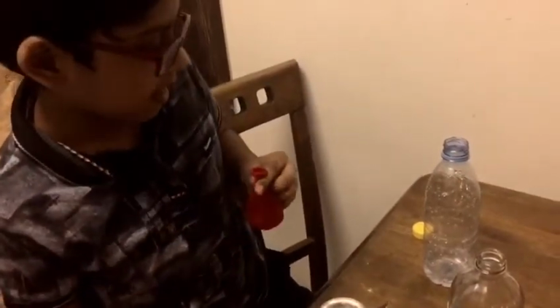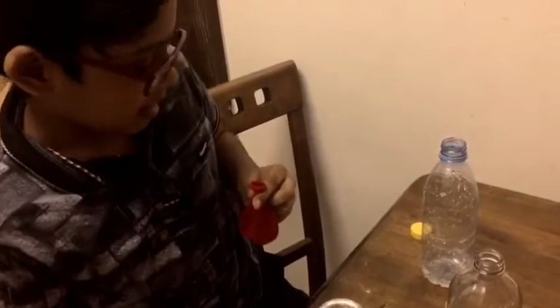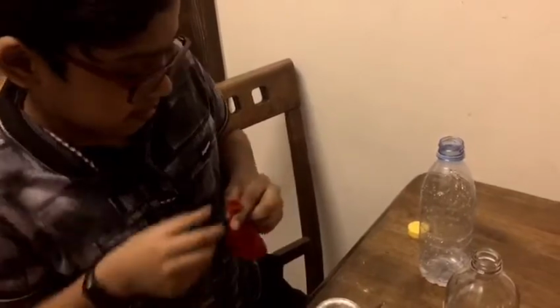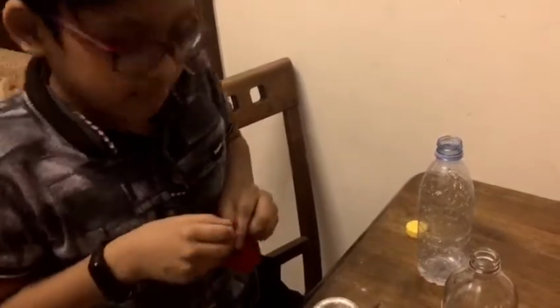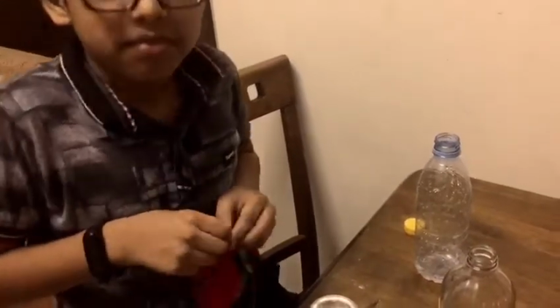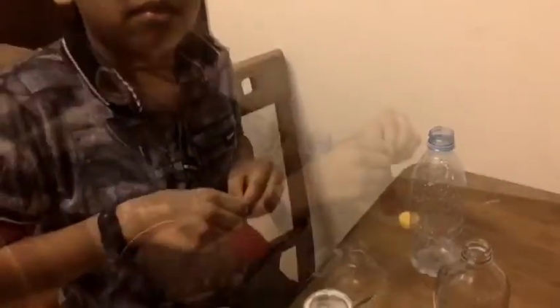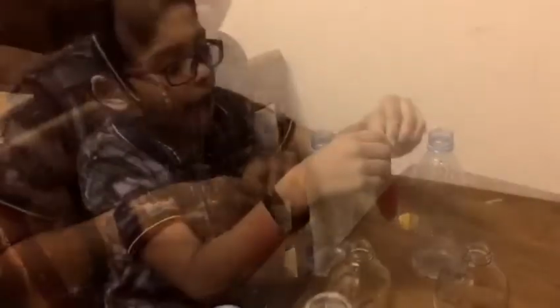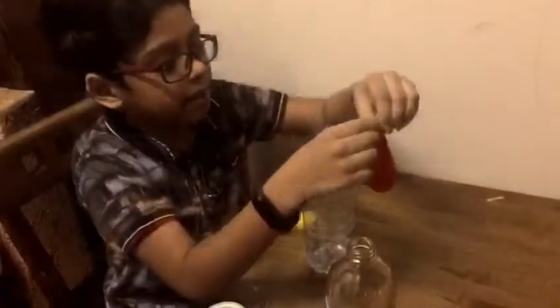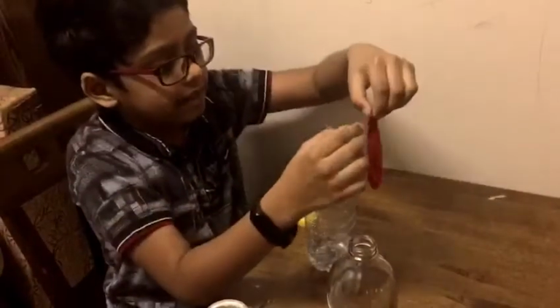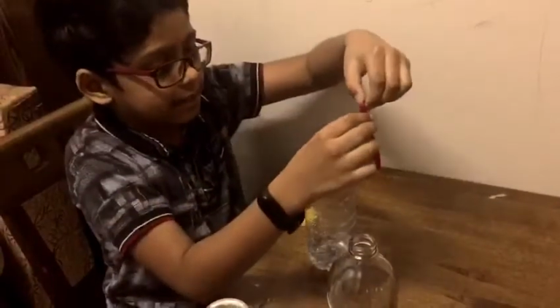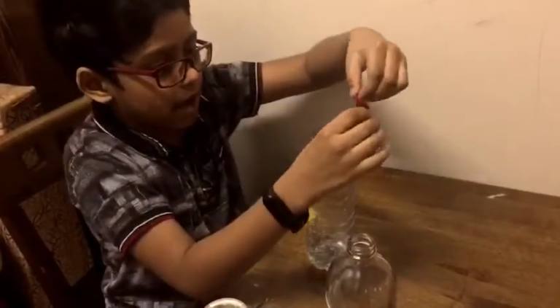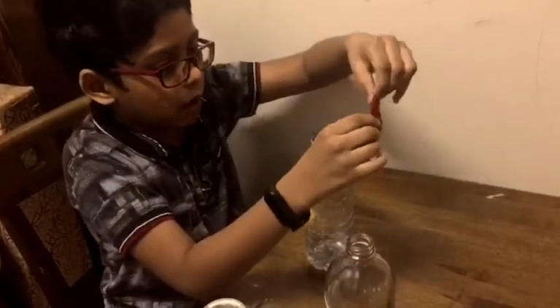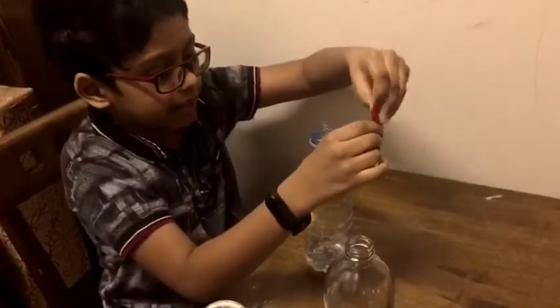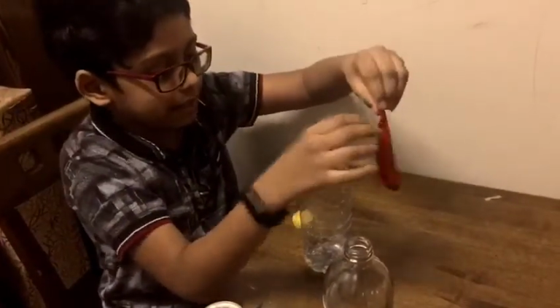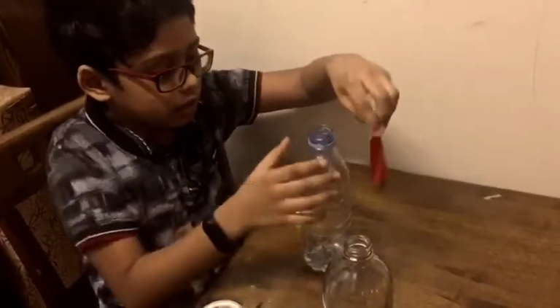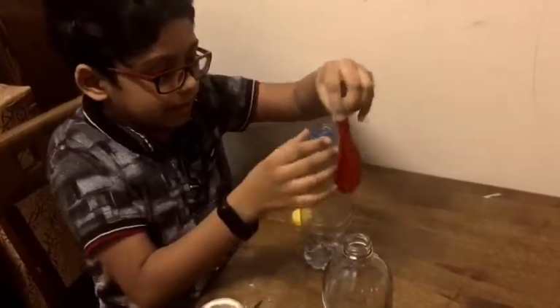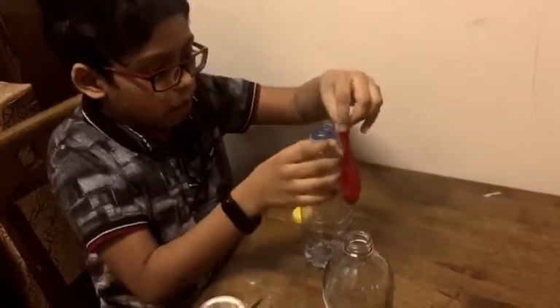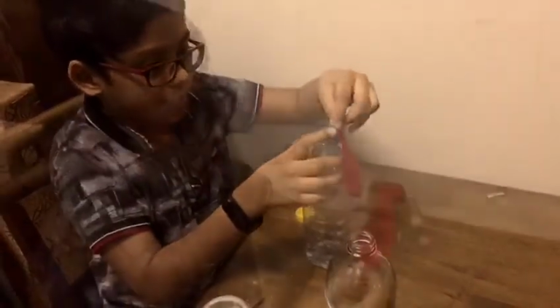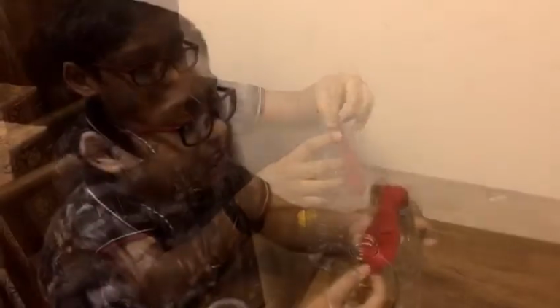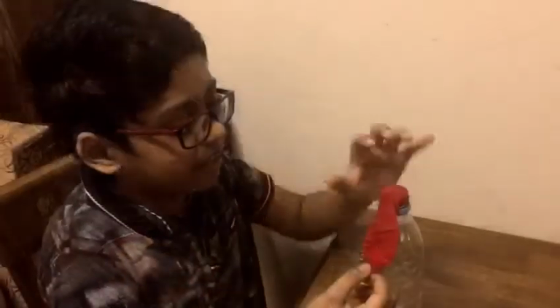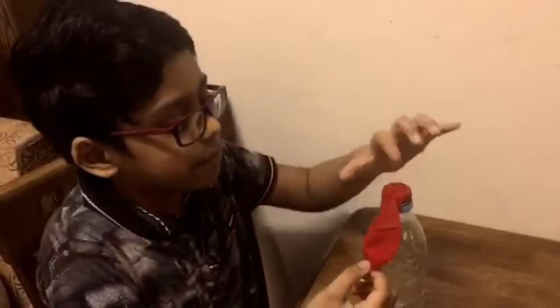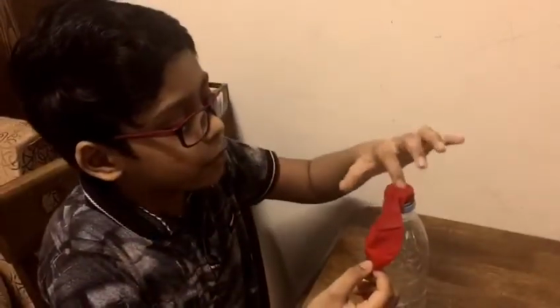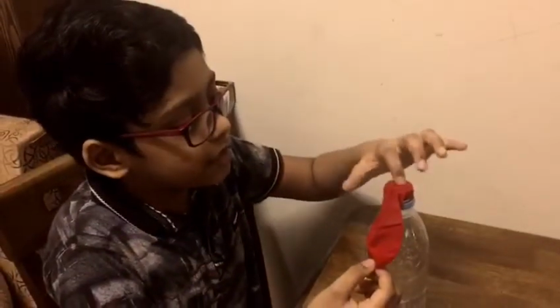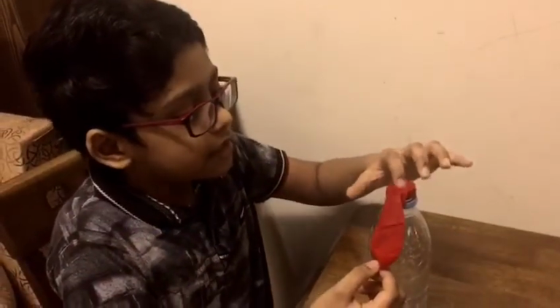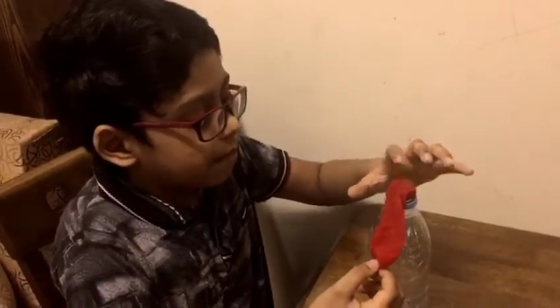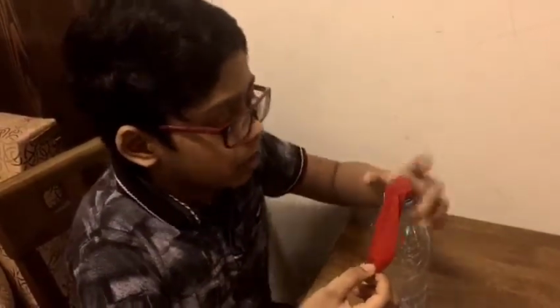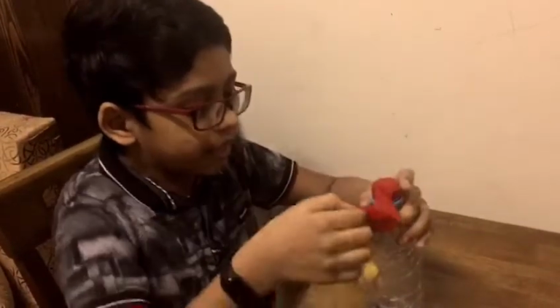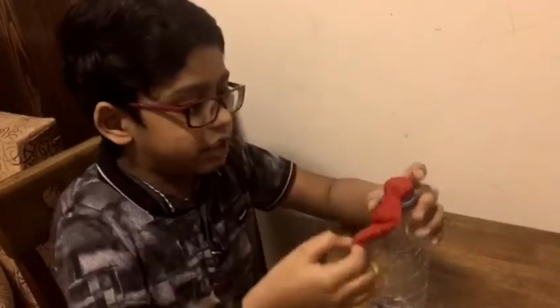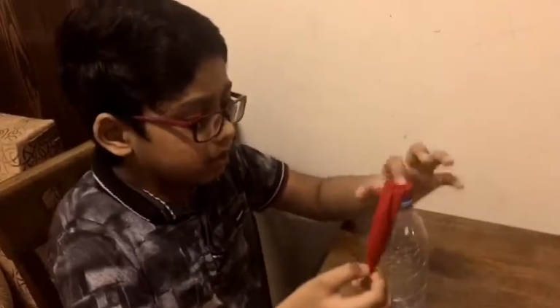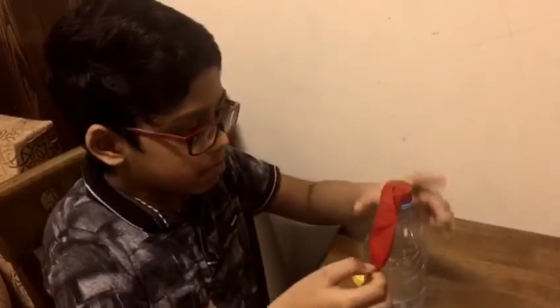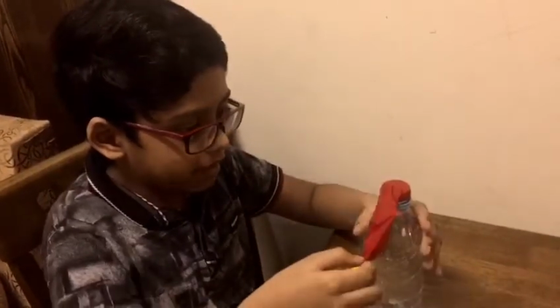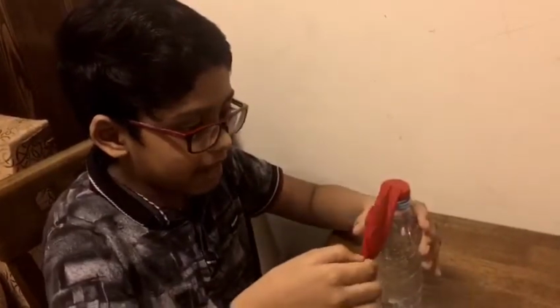Let's tap this balloon into the bottle. We put the balloon into this bottle.